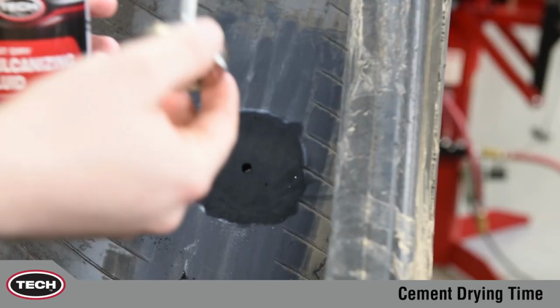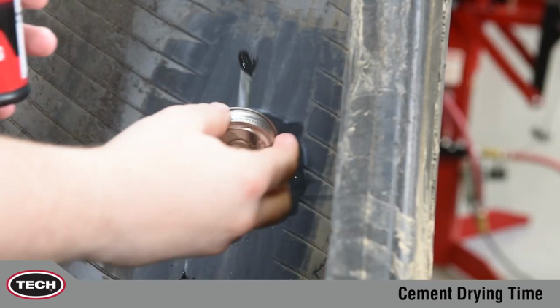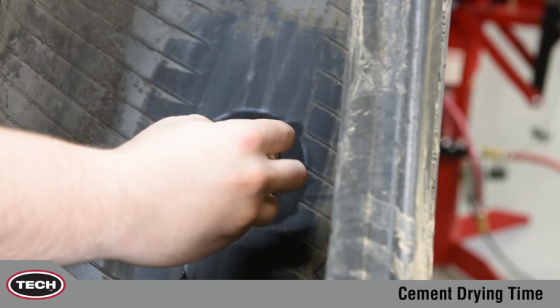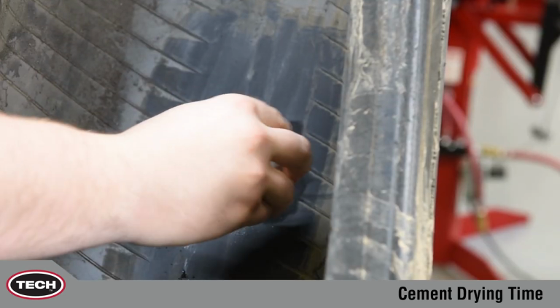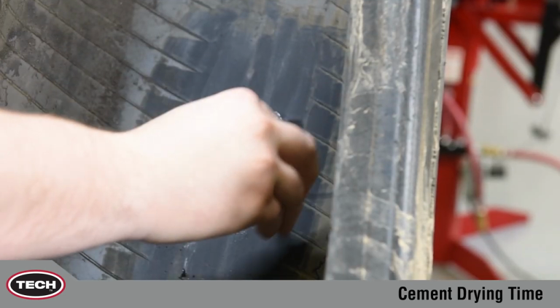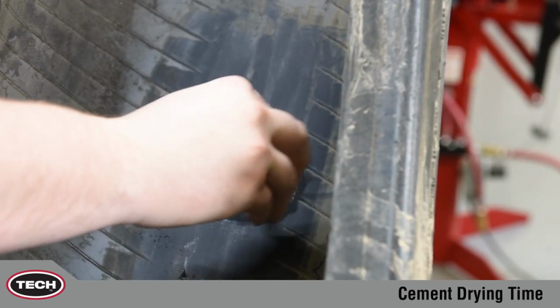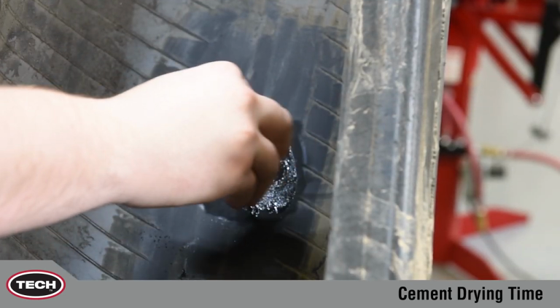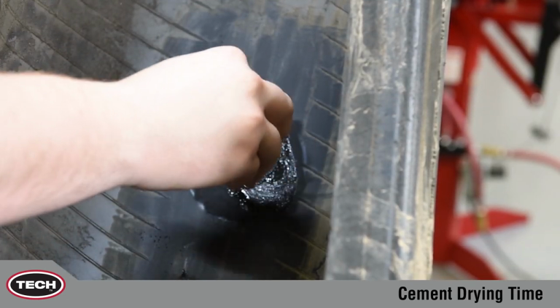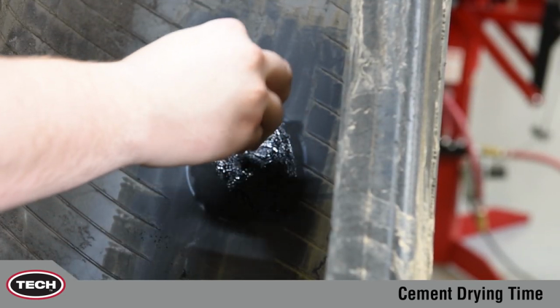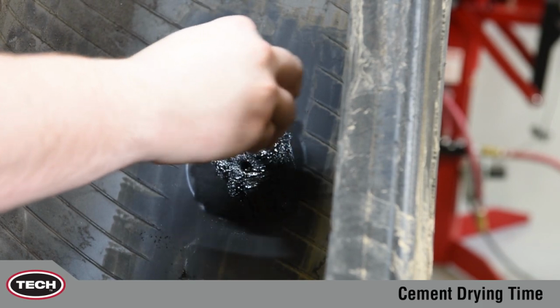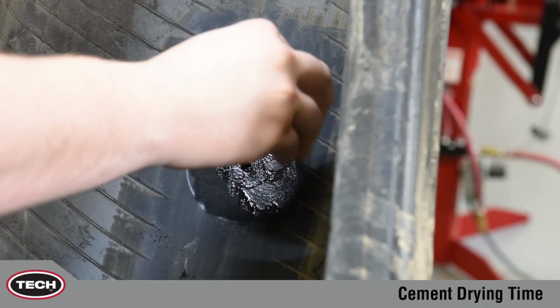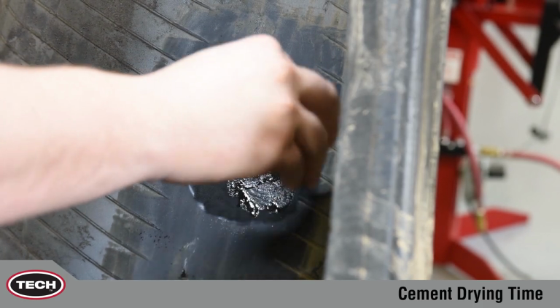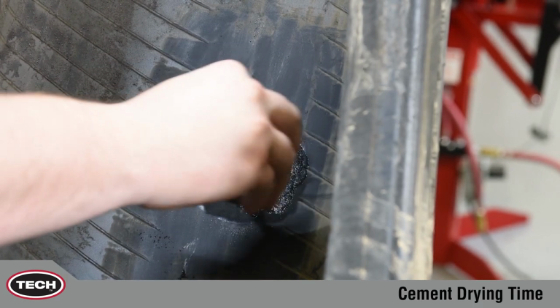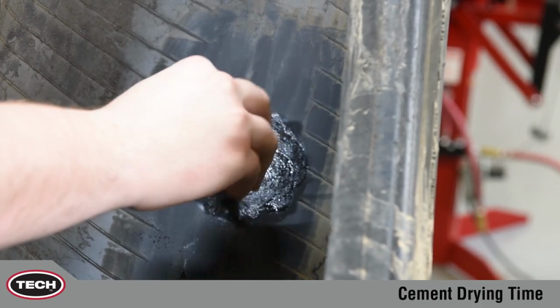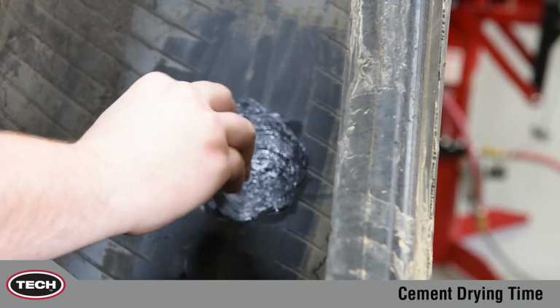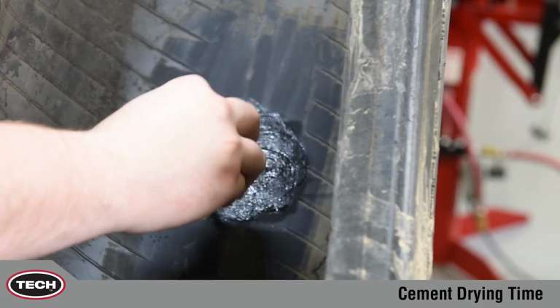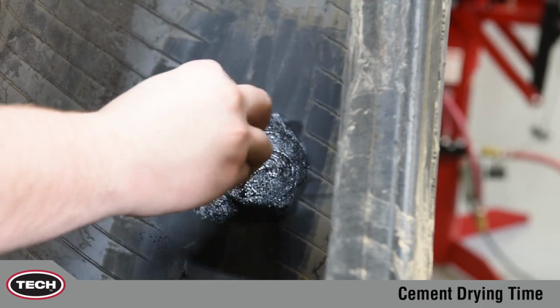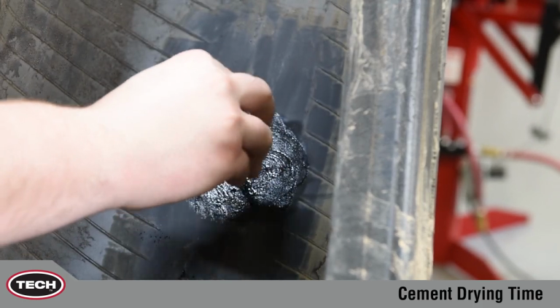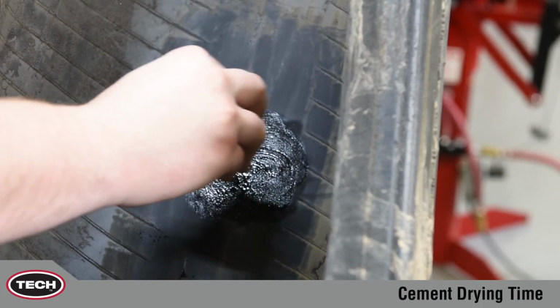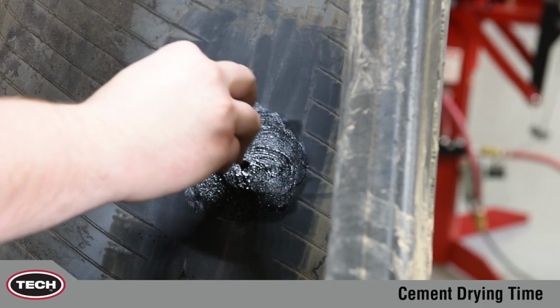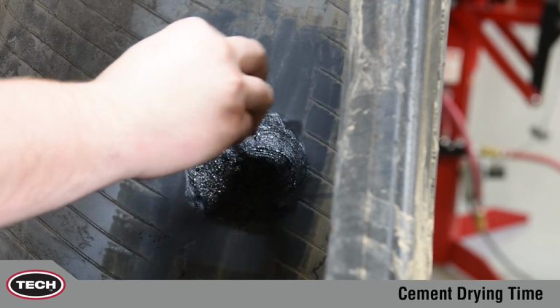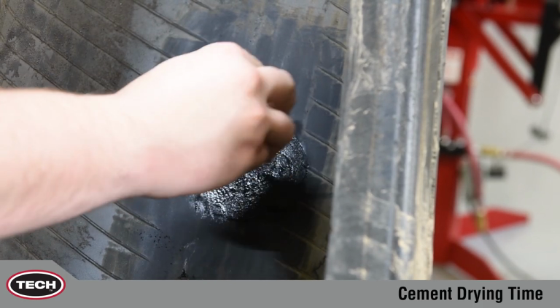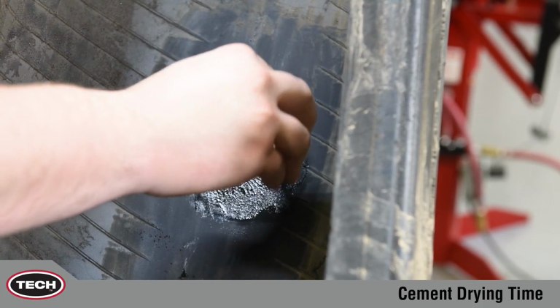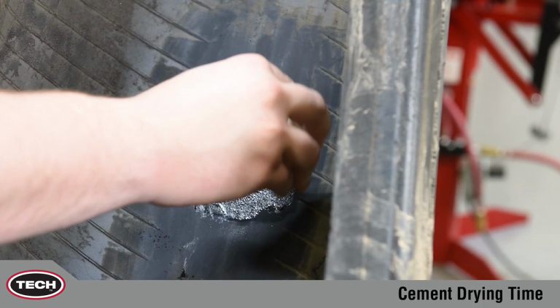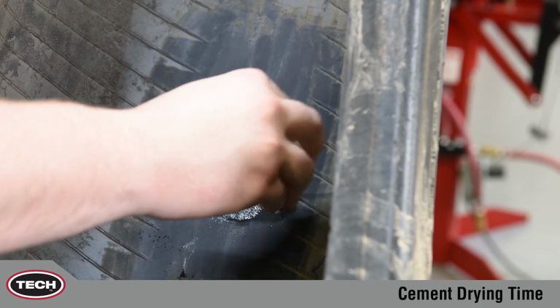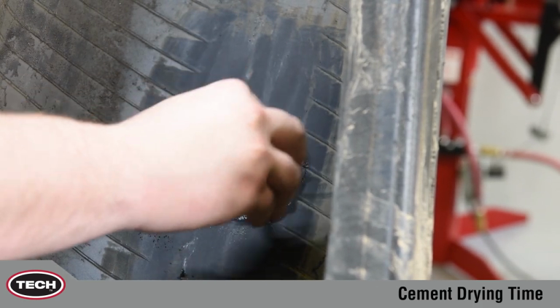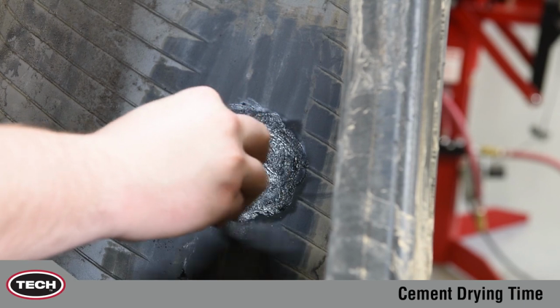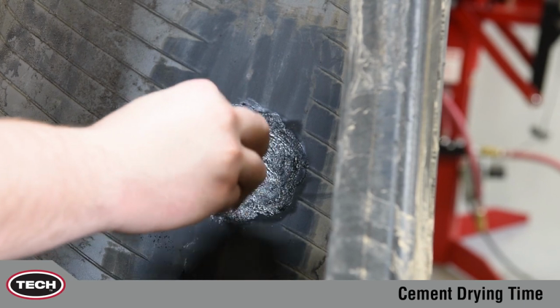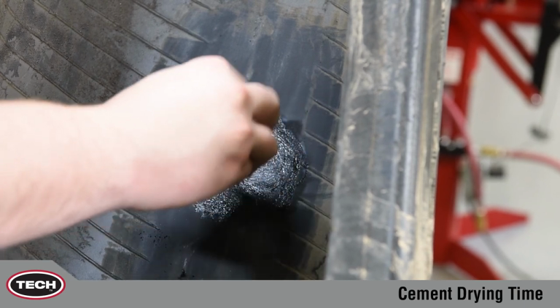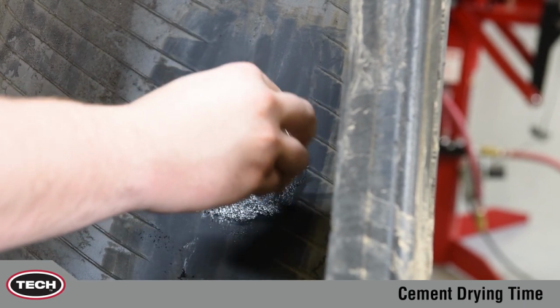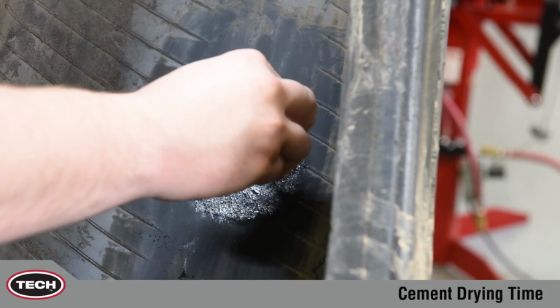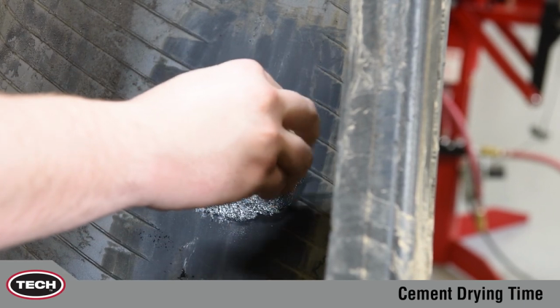When applying cement, work fluid into the texture of the buff surface in a circular motion. This helps apply an even coat and ensures the buffed area is completely cemented.